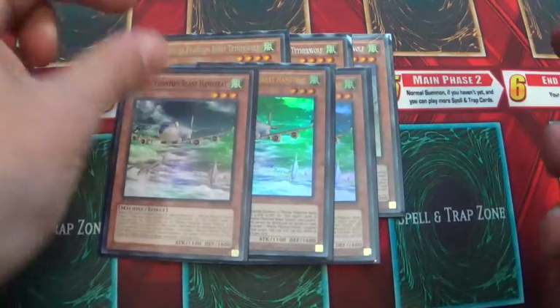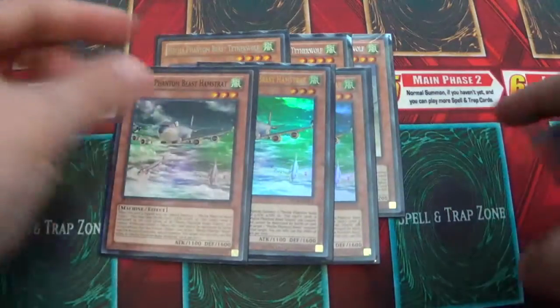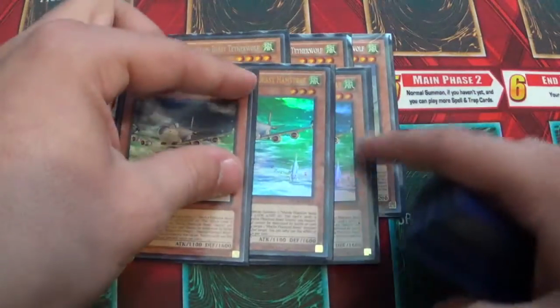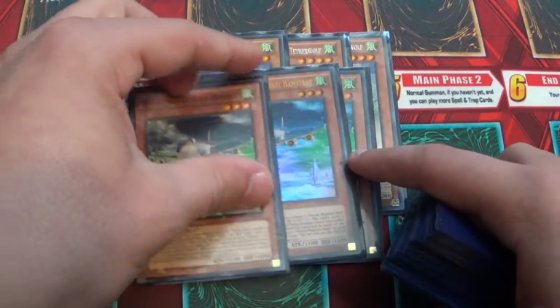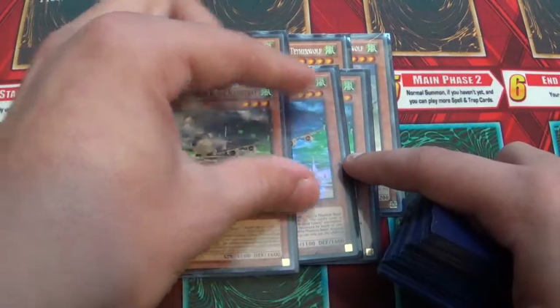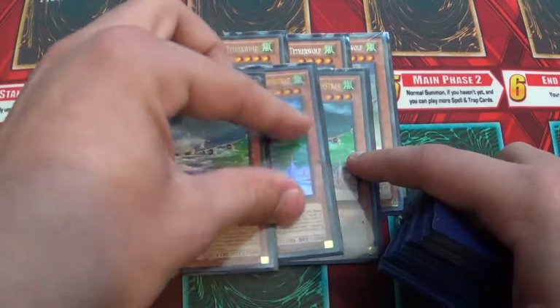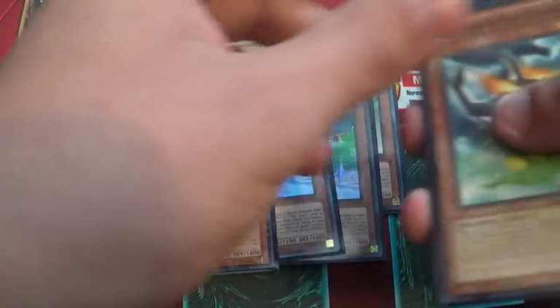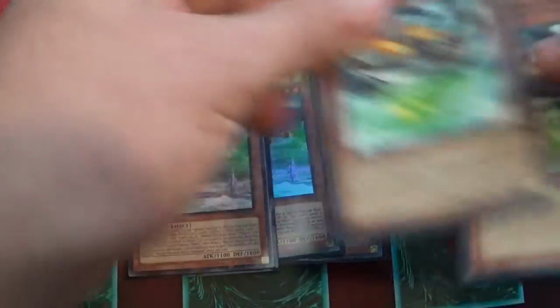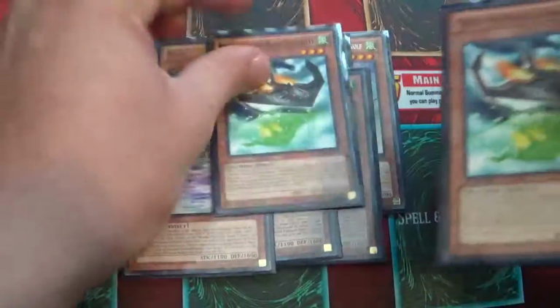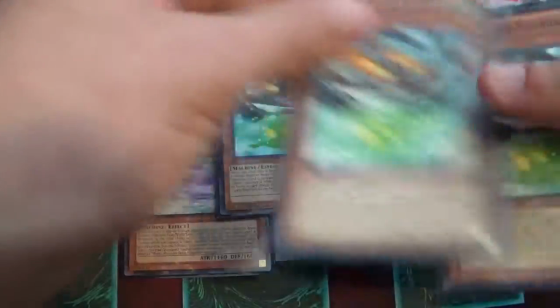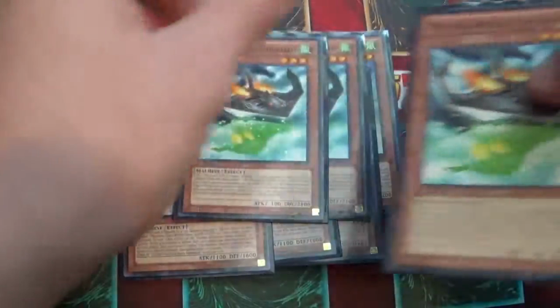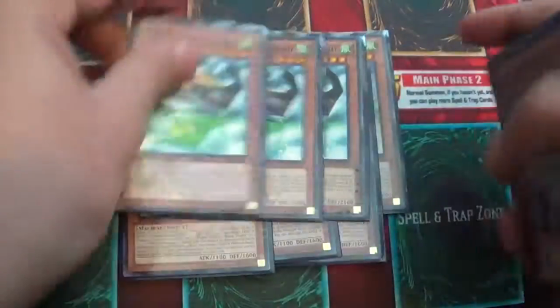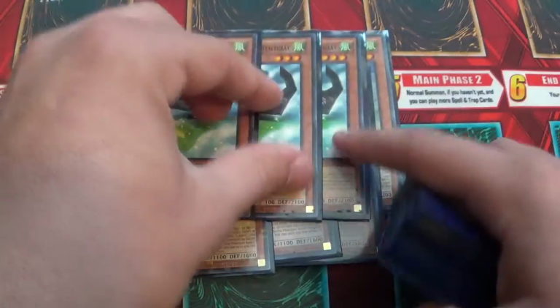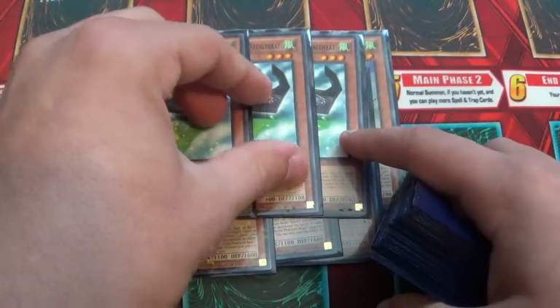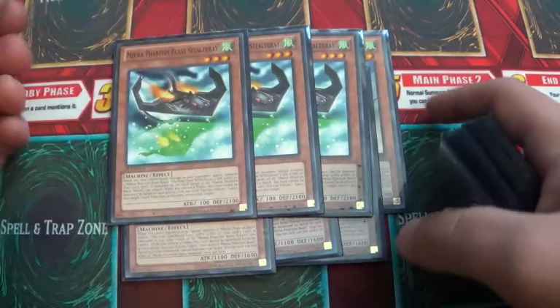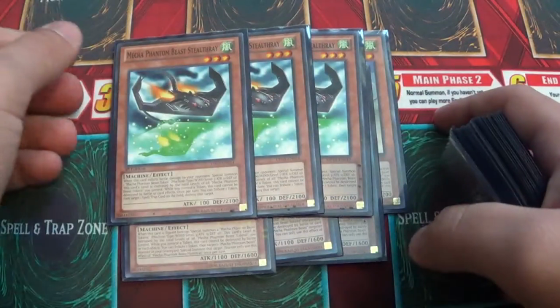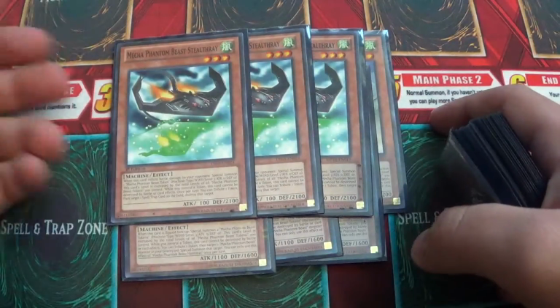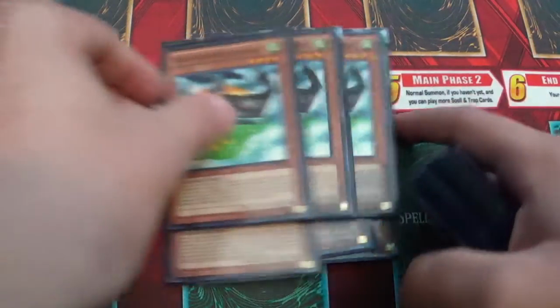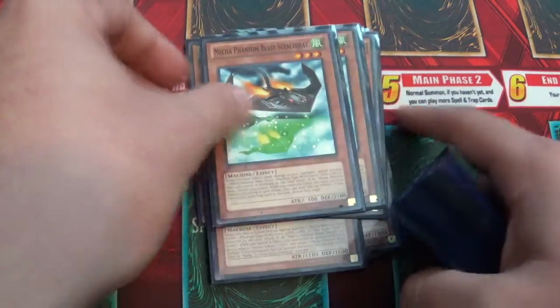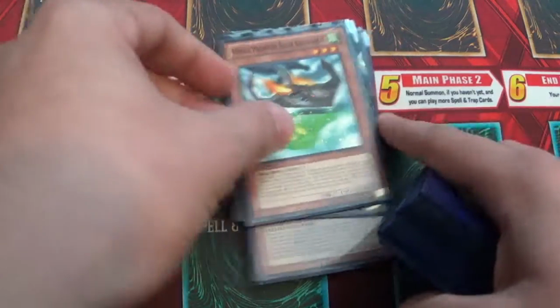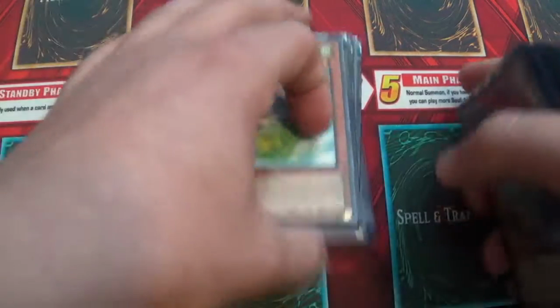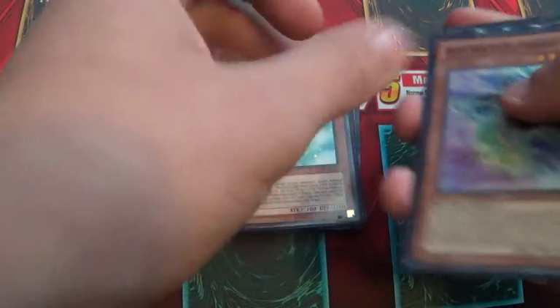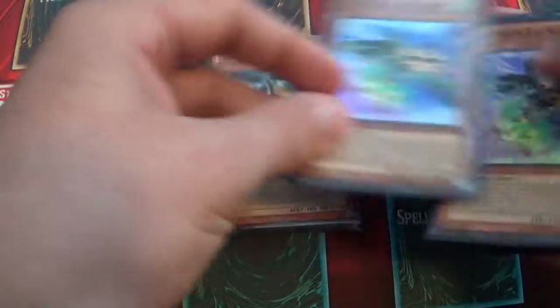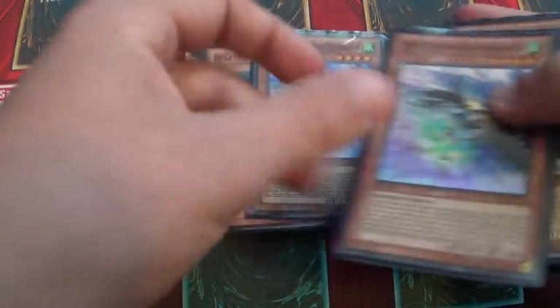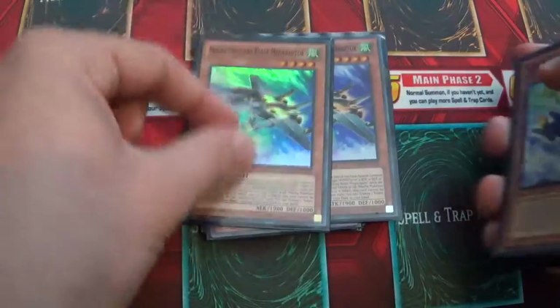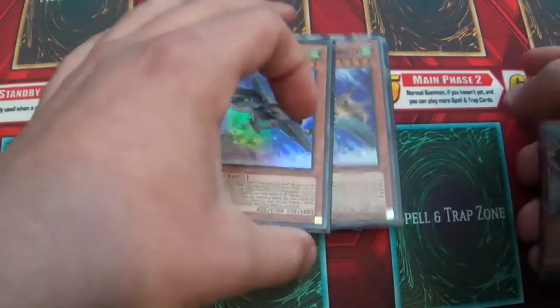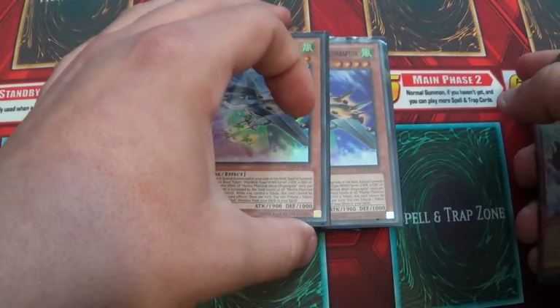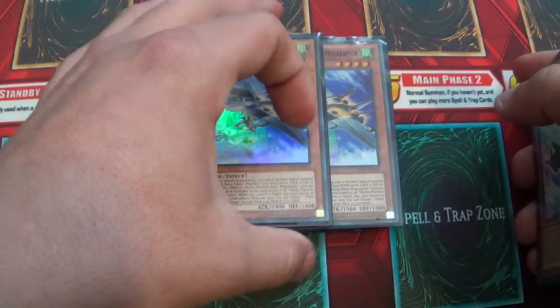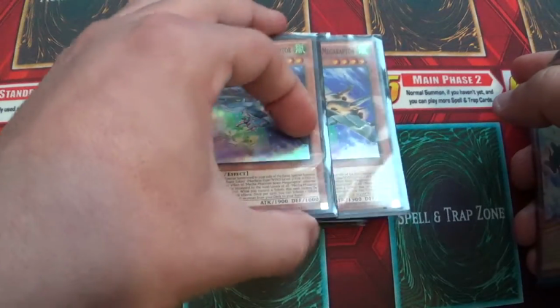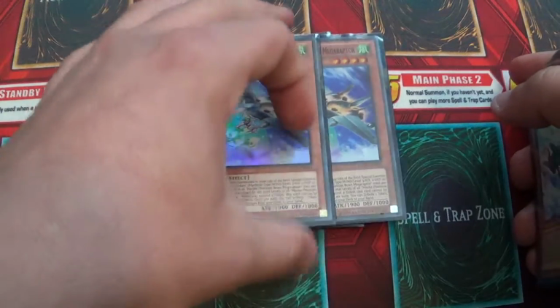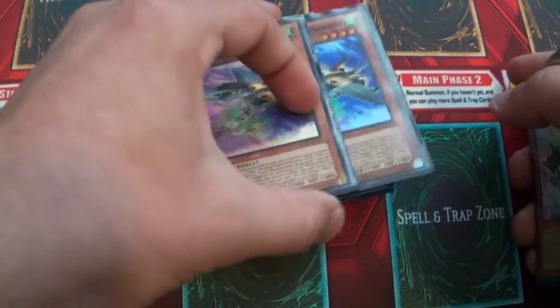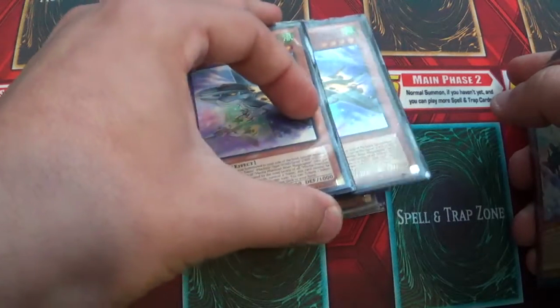Triple Hamstrat, just good. Triple Self-Raid — he's basically your big defender for the deck. Magrafter, he's your Stratos for the deck, so that's also good.